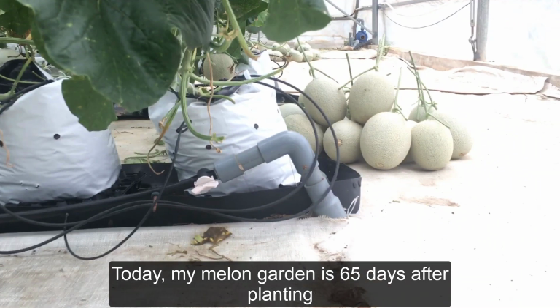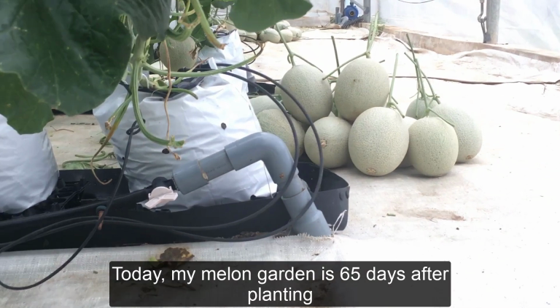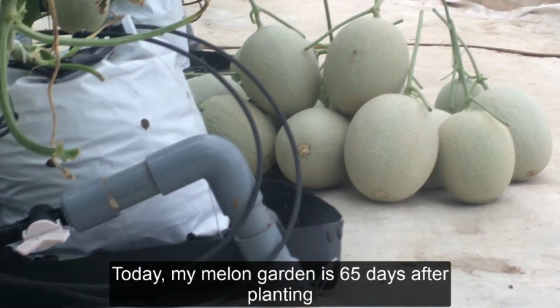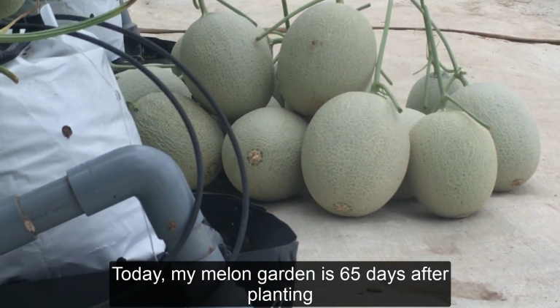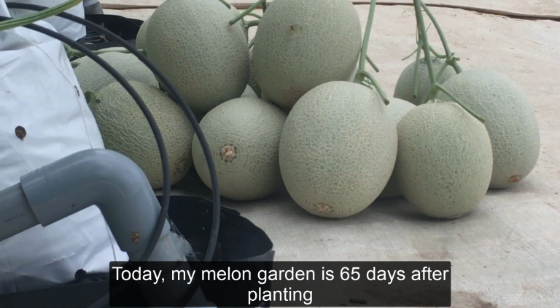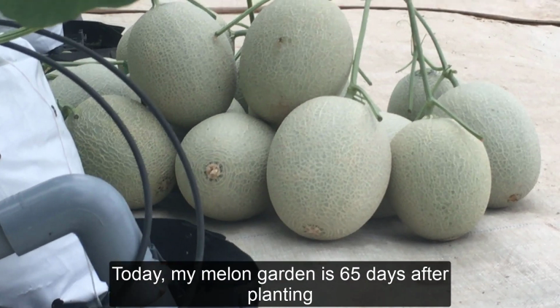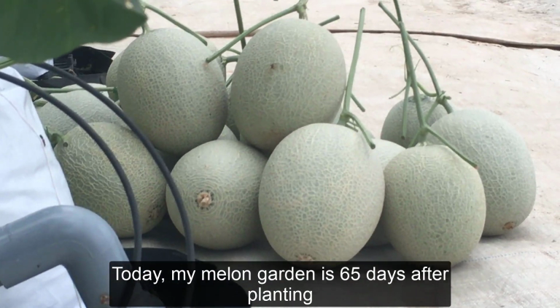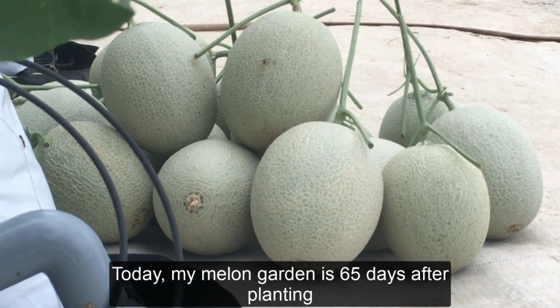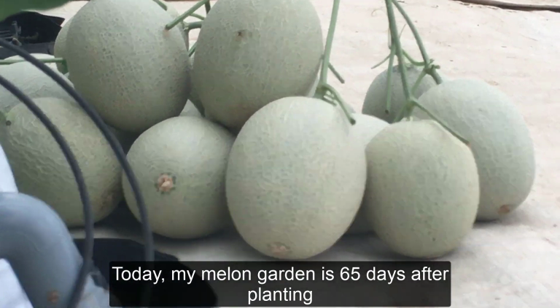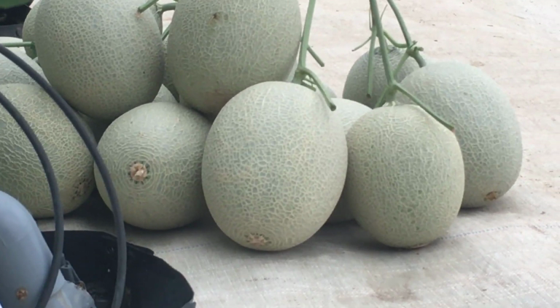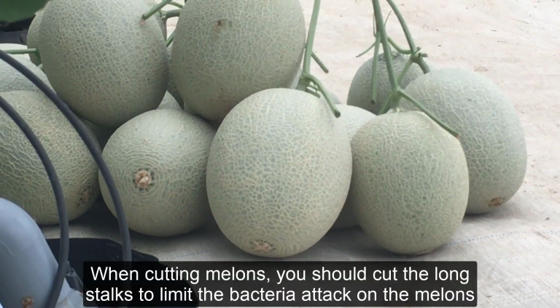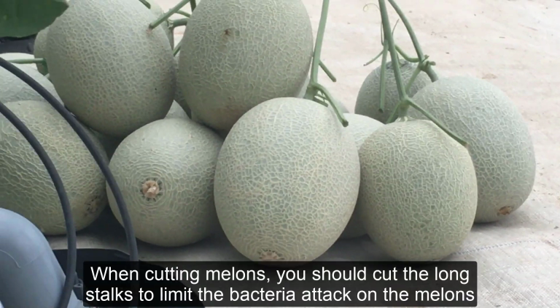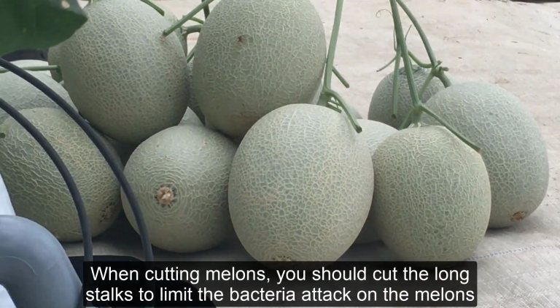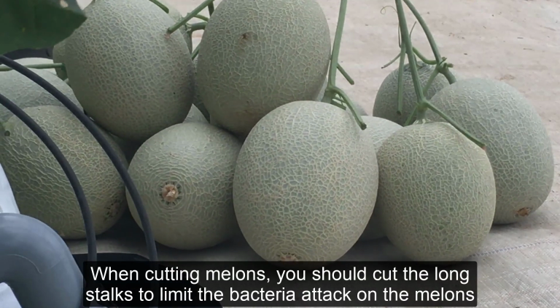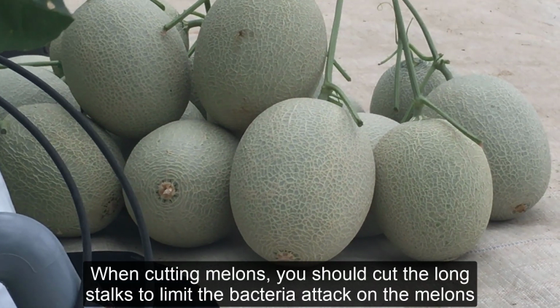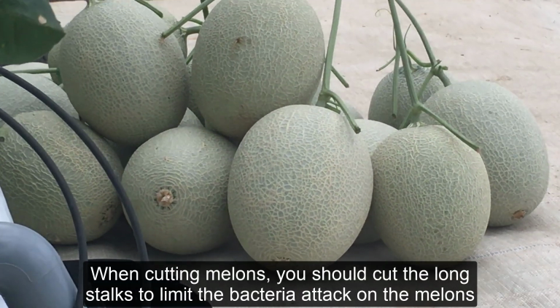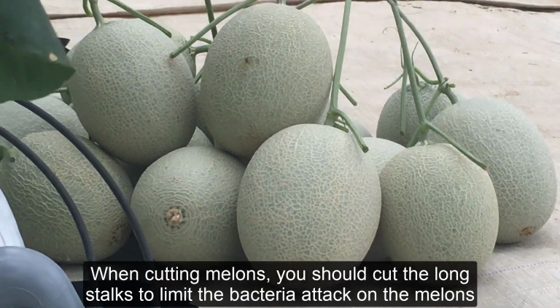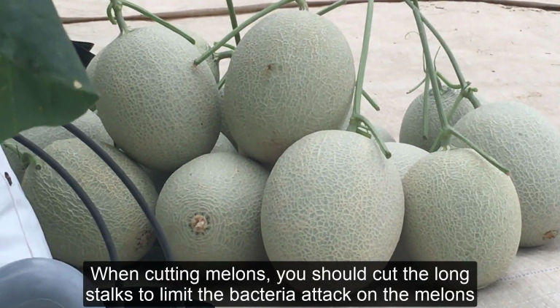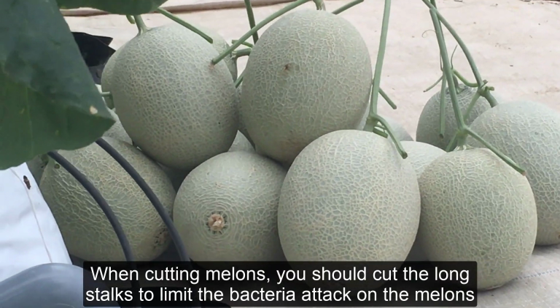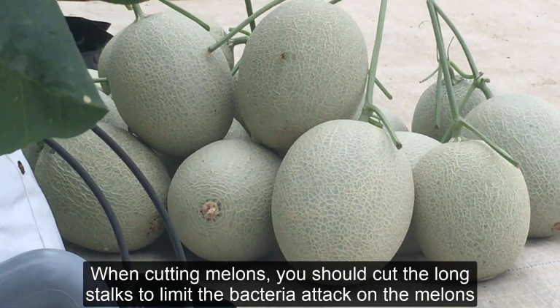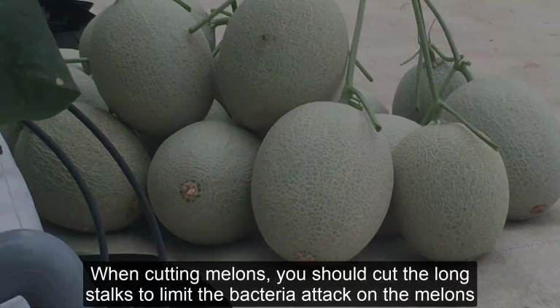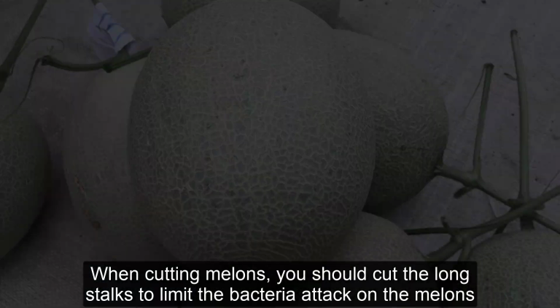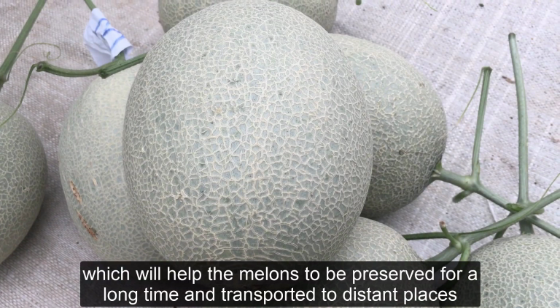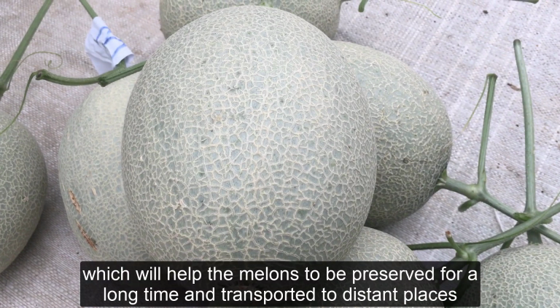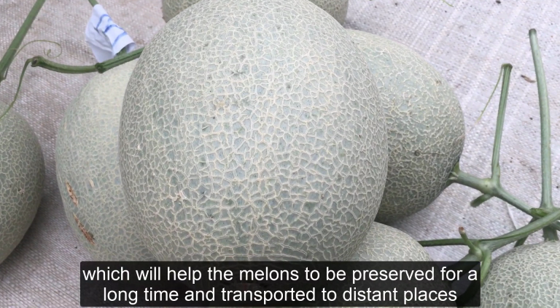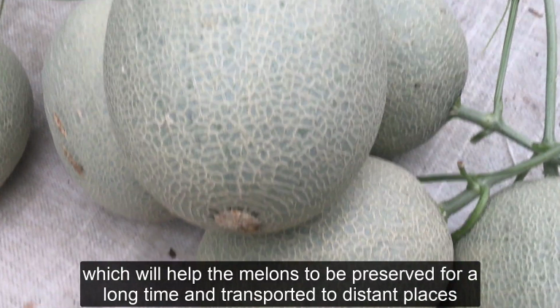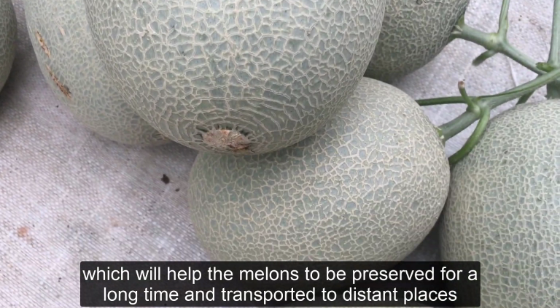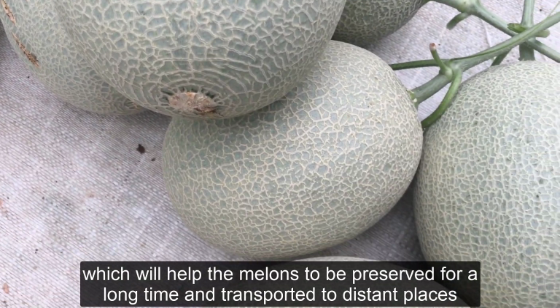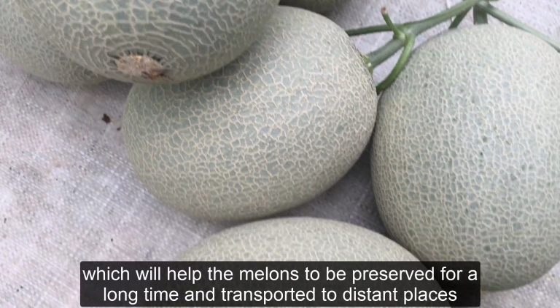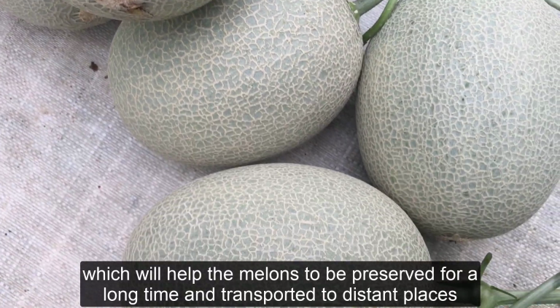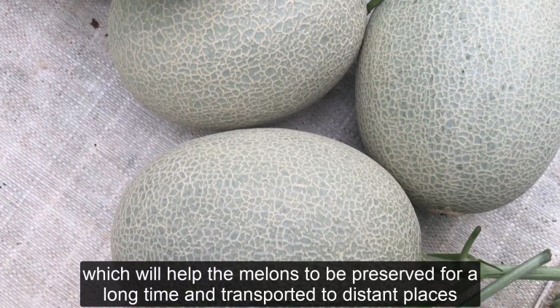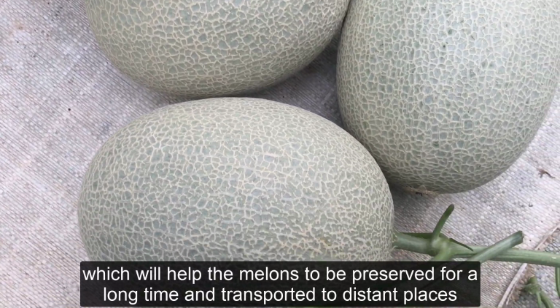Today, my melon garden is 65 days after planting. When cutting melons, you should cut the long stalks to limit the bacteria attack on the melons, which will help the melons to be preserved for a long time and transported to distant places.